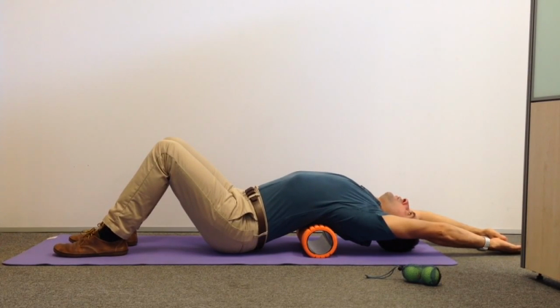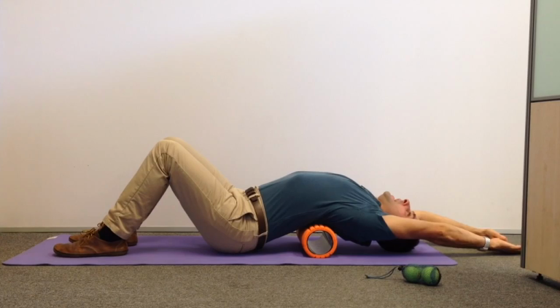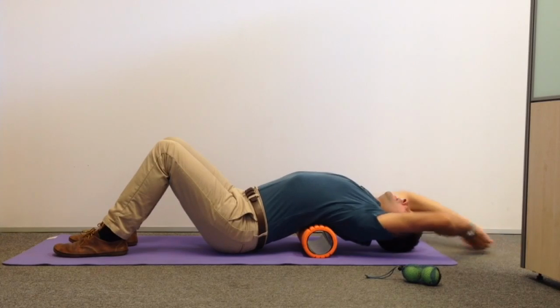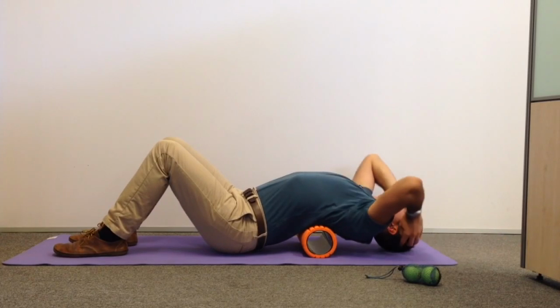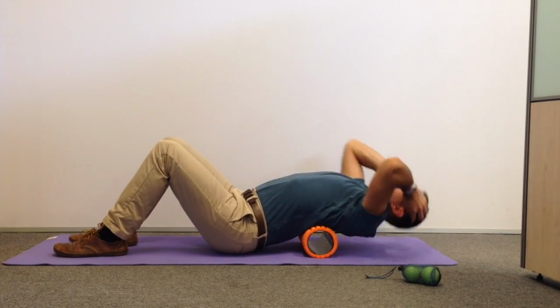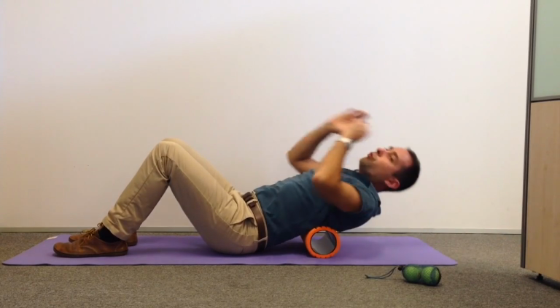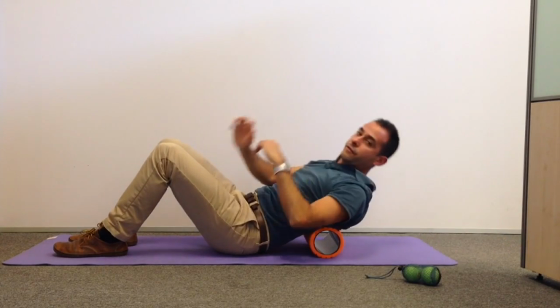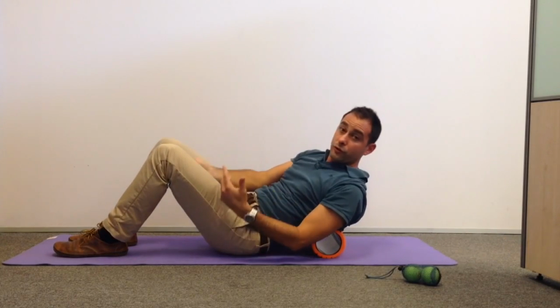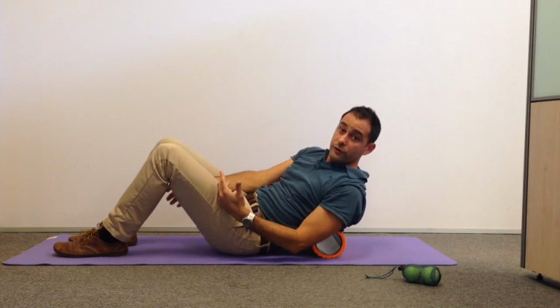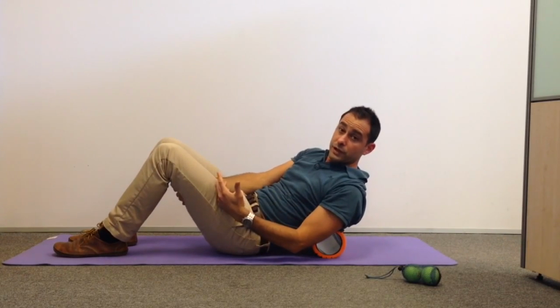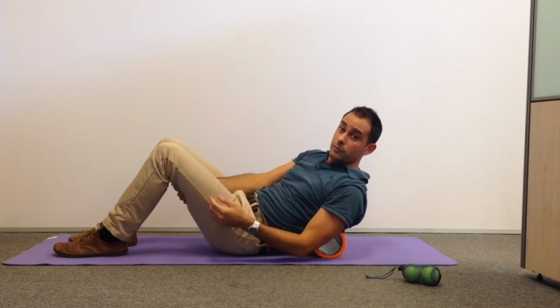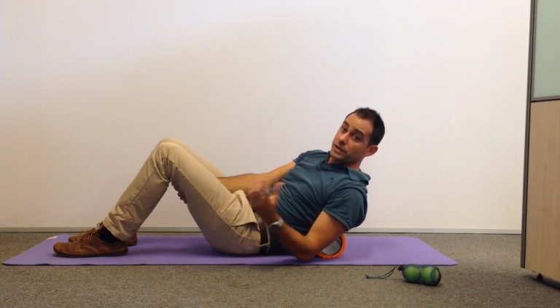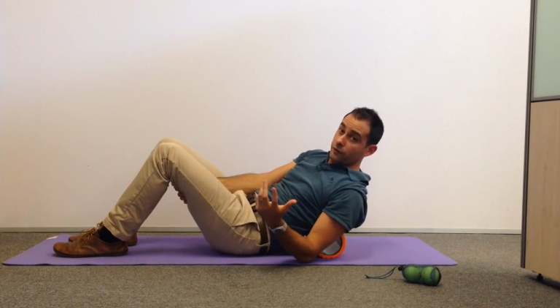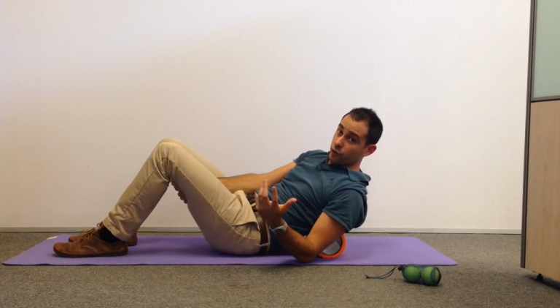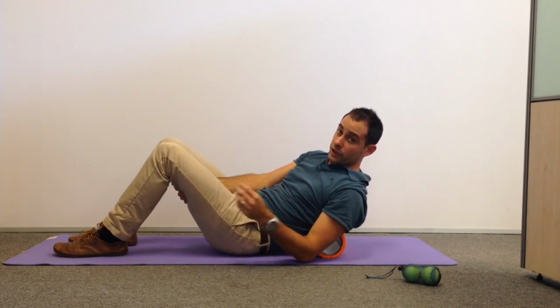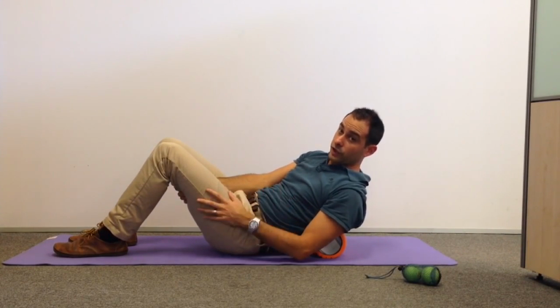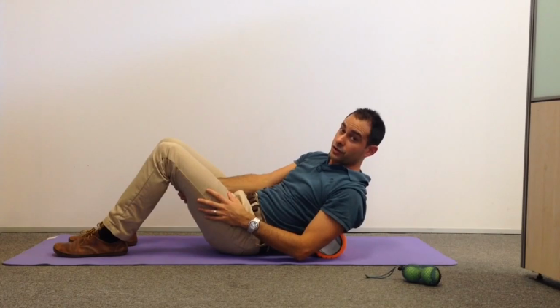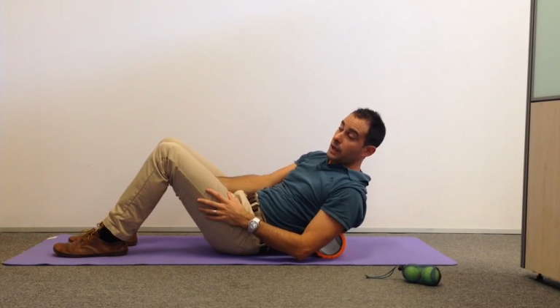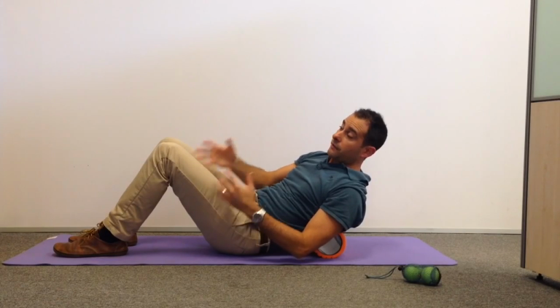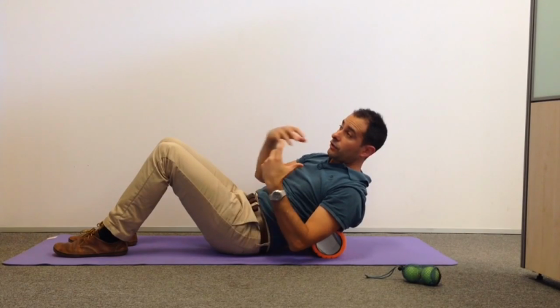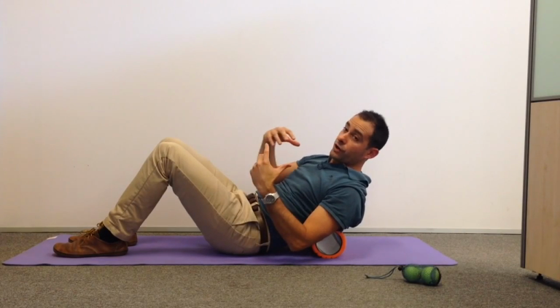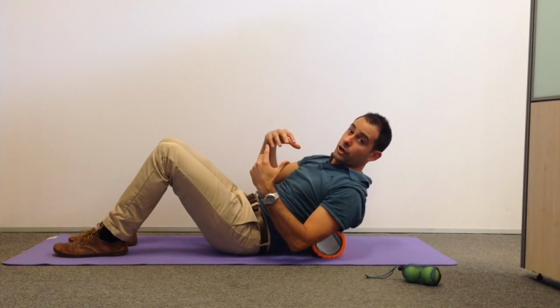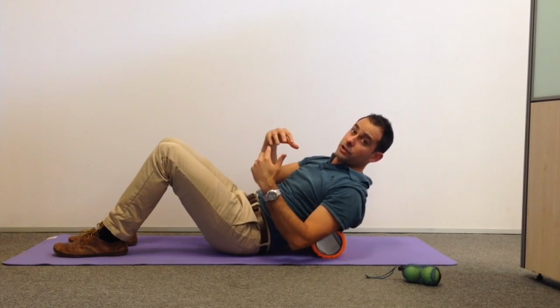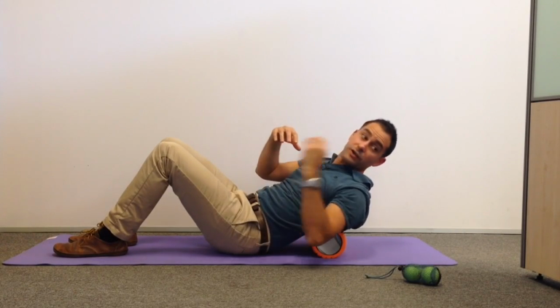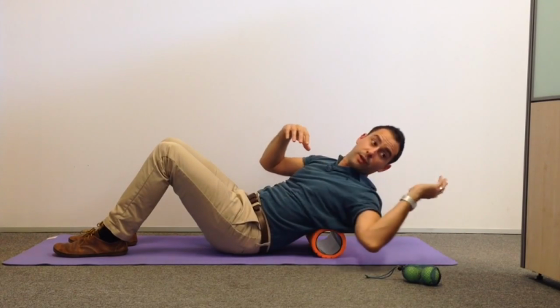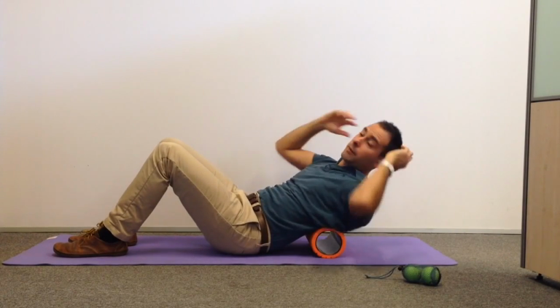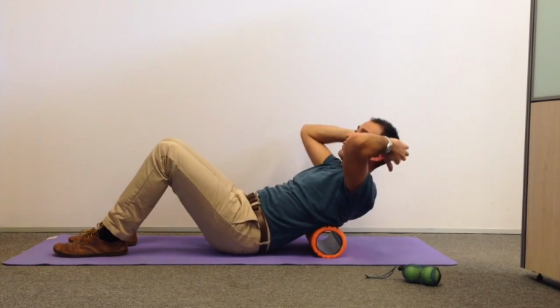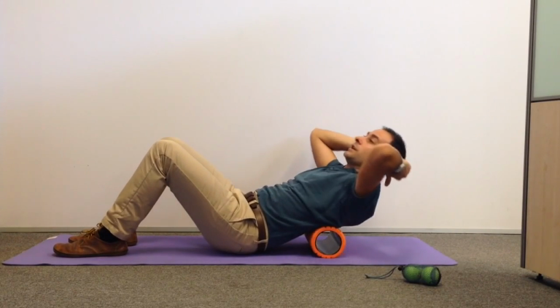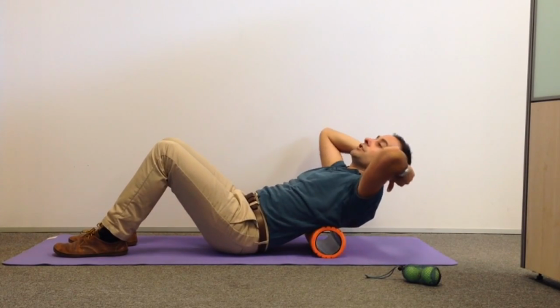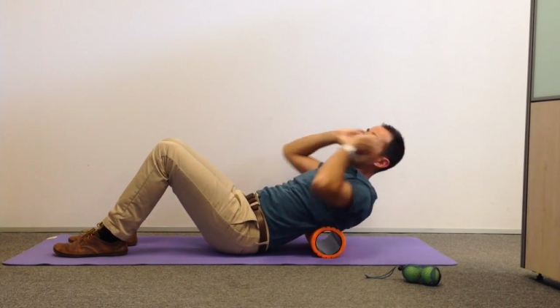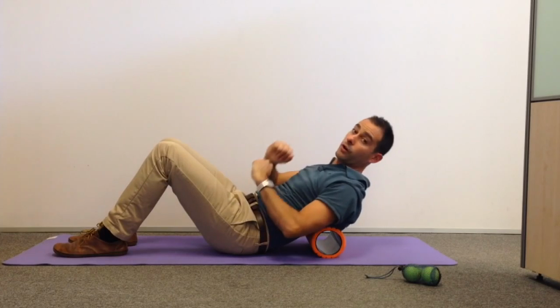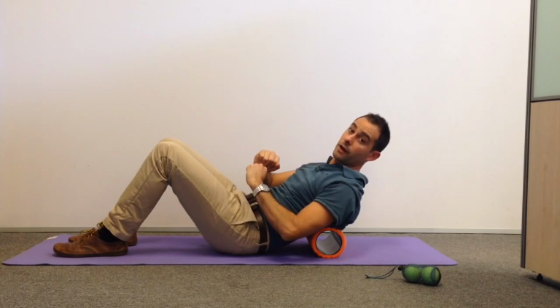We'd be aiming to hold that for a good 30 to 40 seconds. You might want to start off shorter in the beginning while you're getting used to it, and if that's a lot of pressure on your neck and your spine, simply place a couple of pillows under your head so you don't go back quite as far.